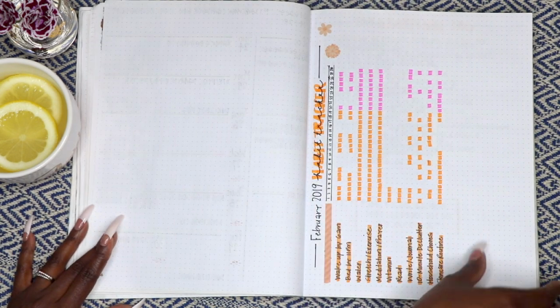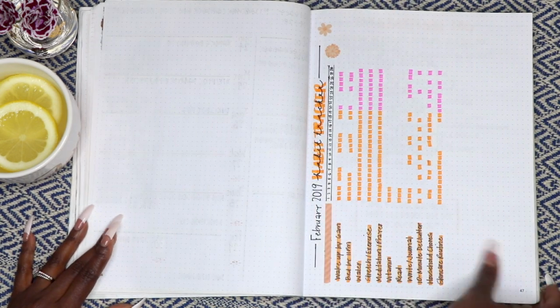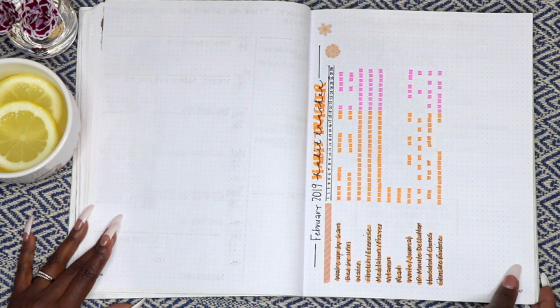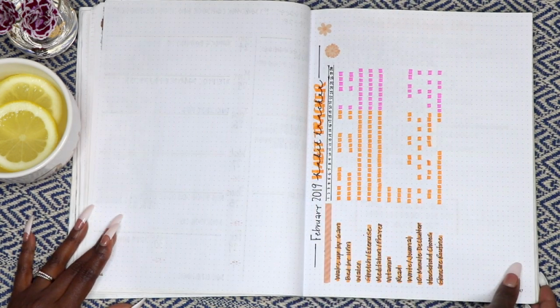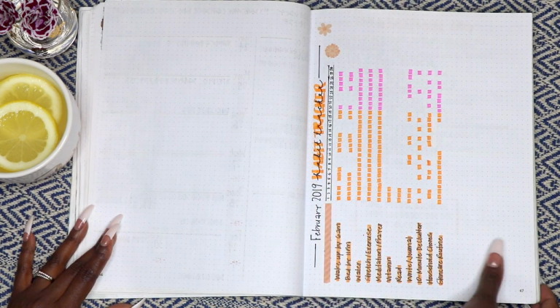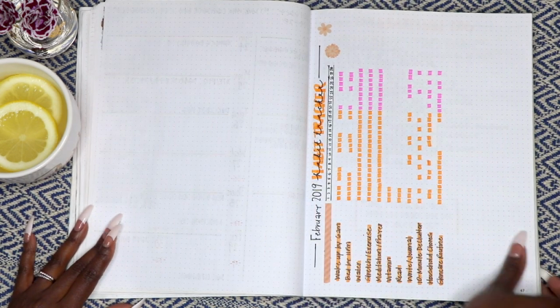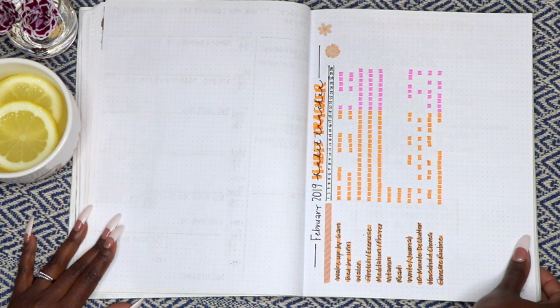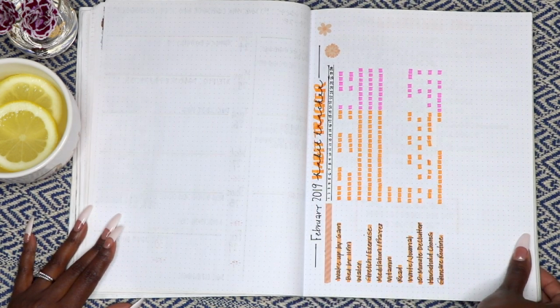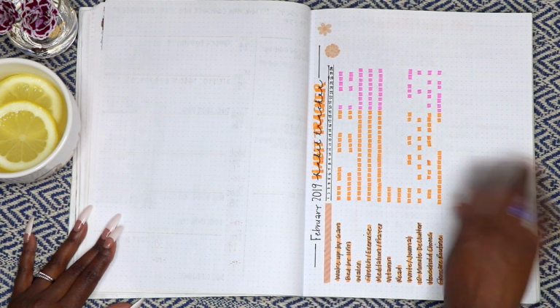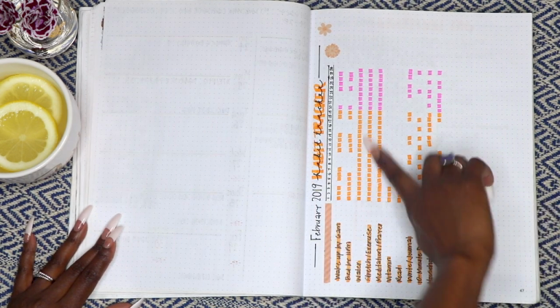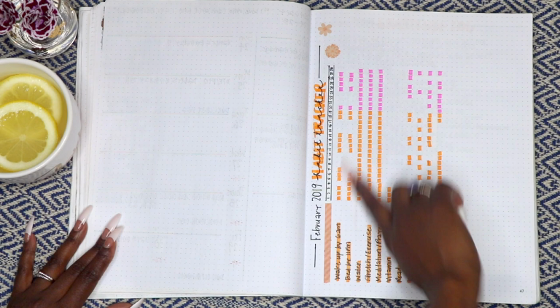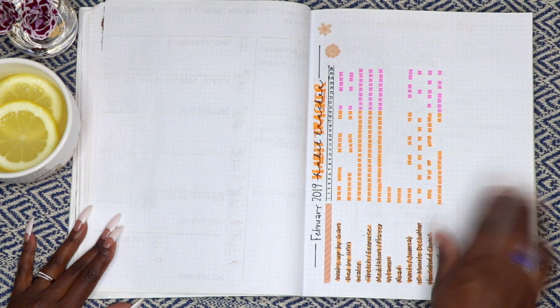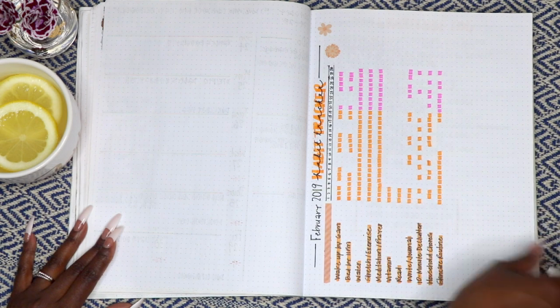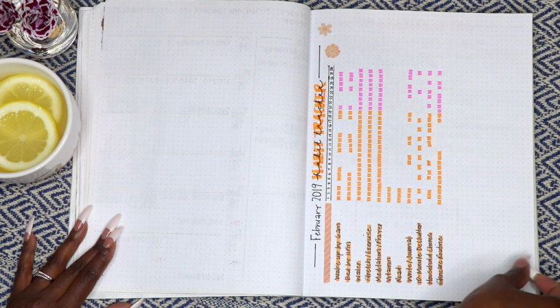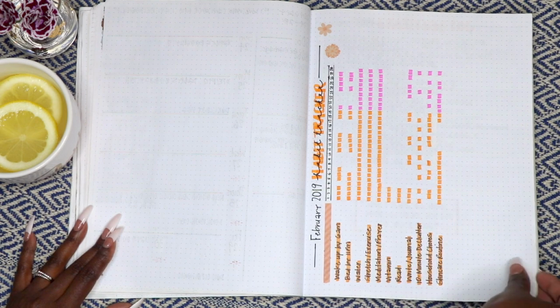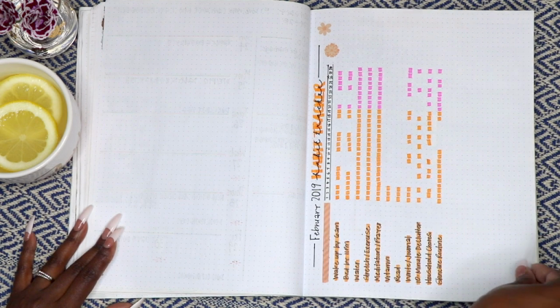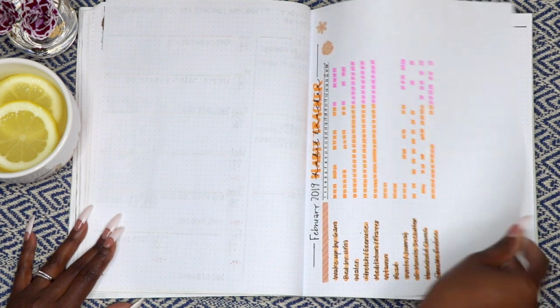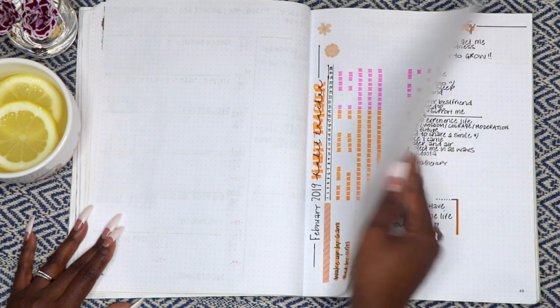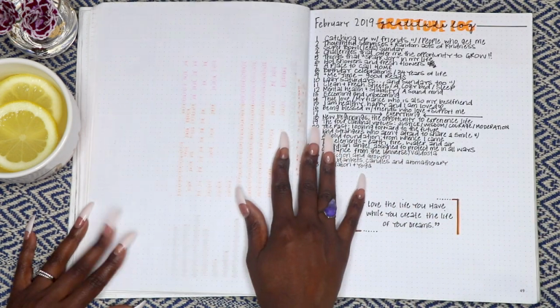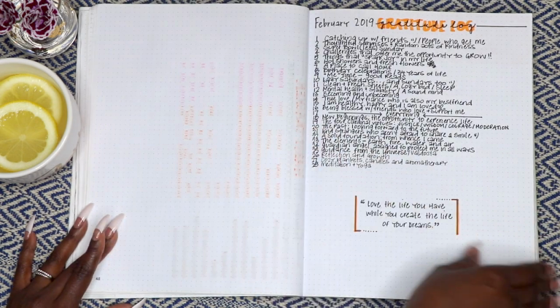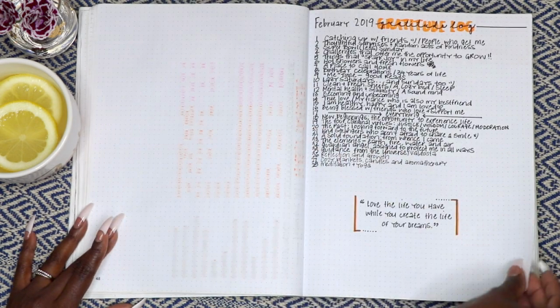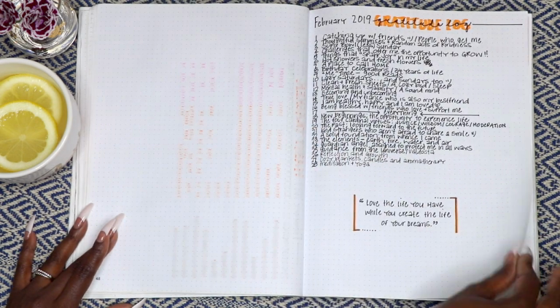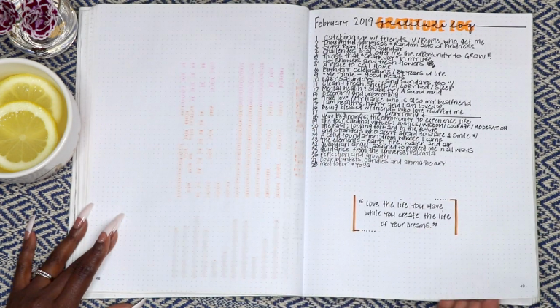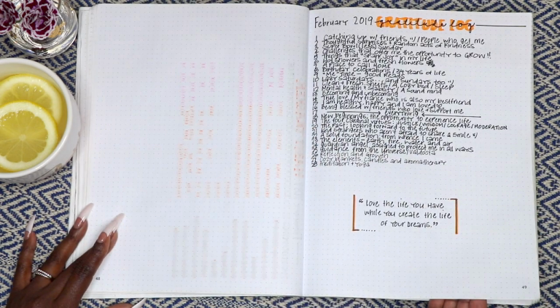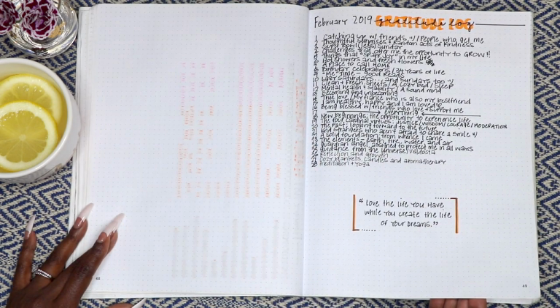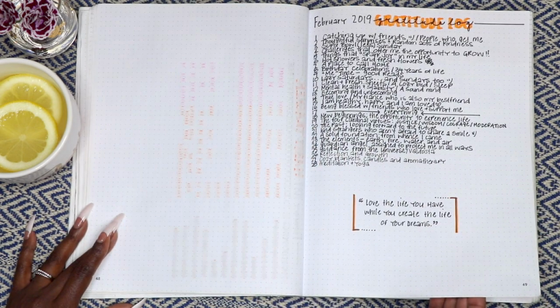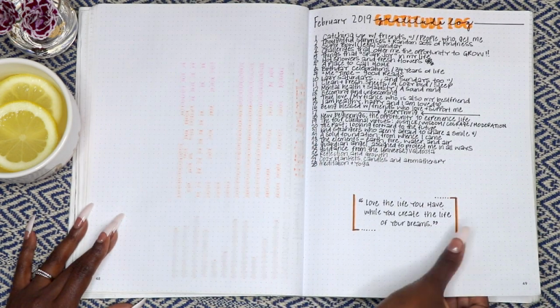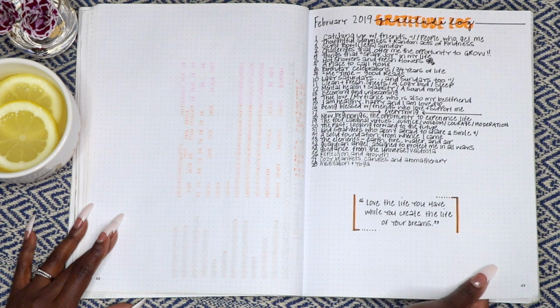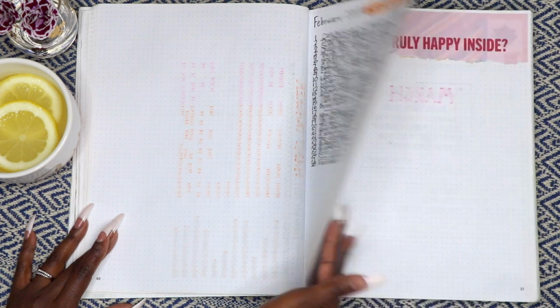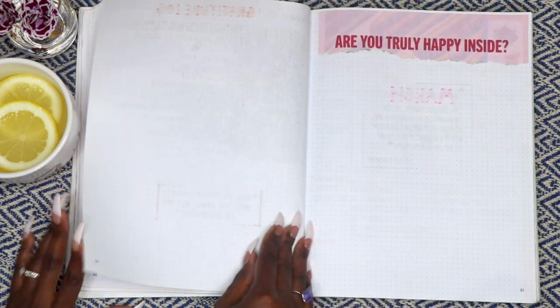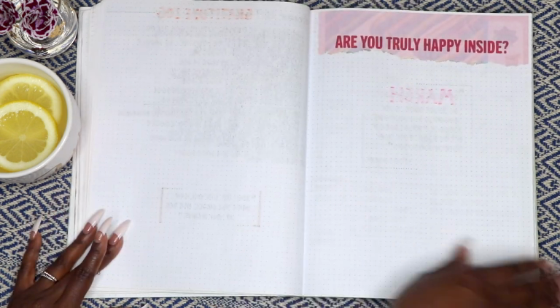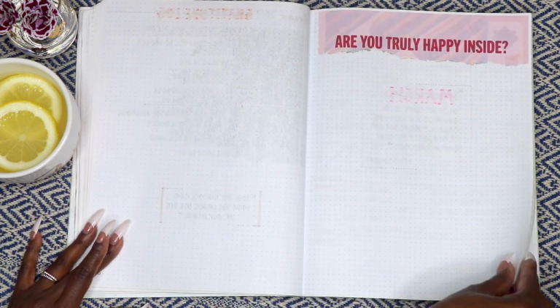This is my February habit tracker, which looks a bit different than January. I actually used a landscape format, but I didn't like this one as much.